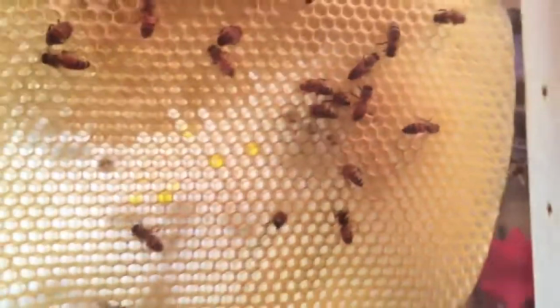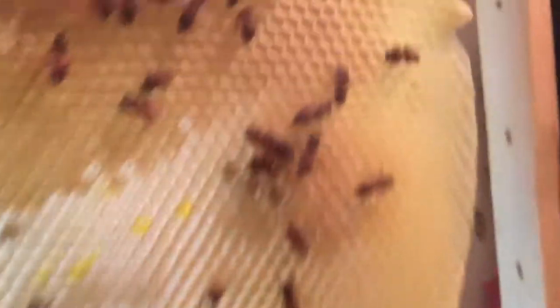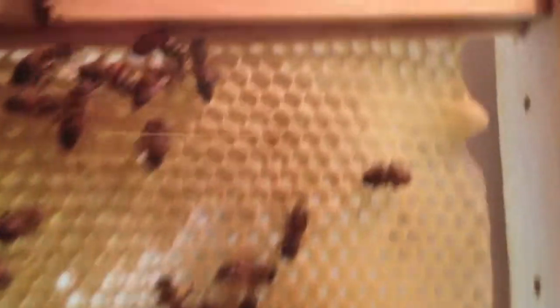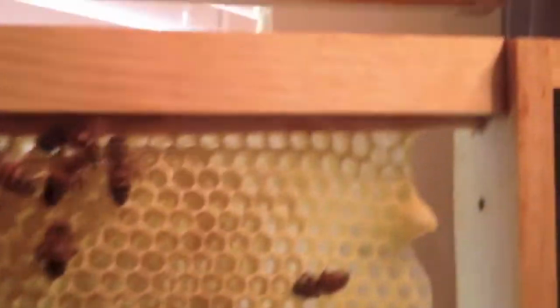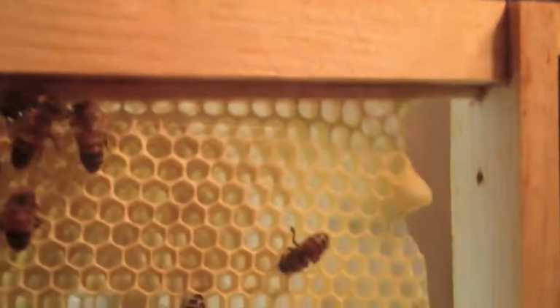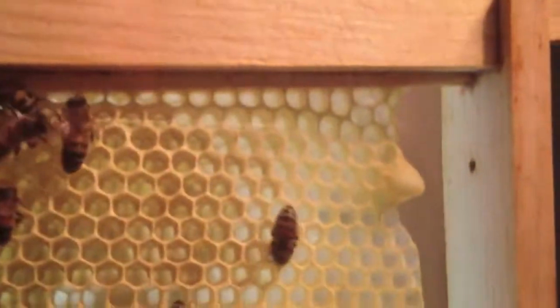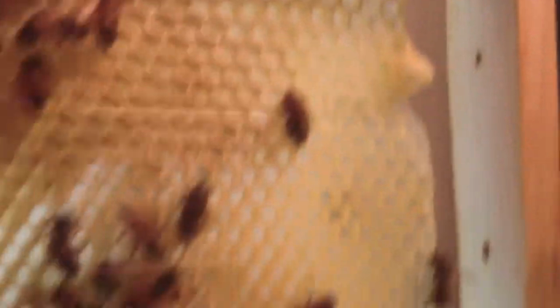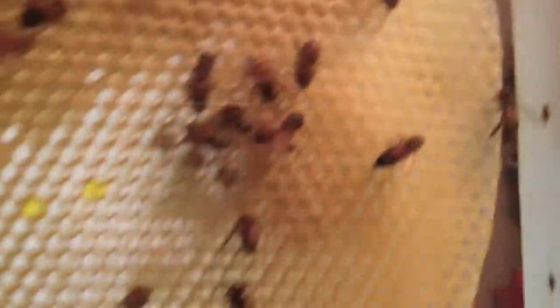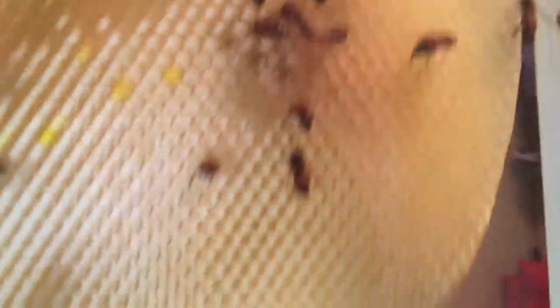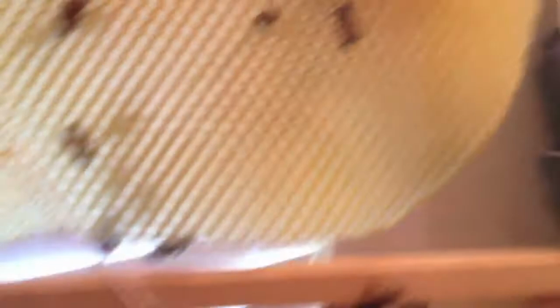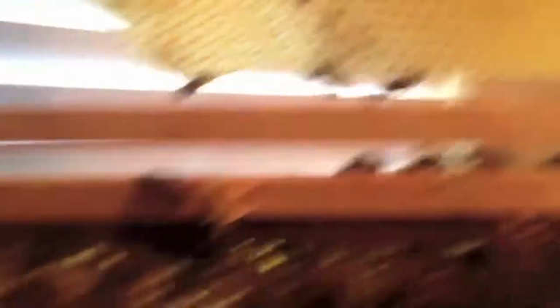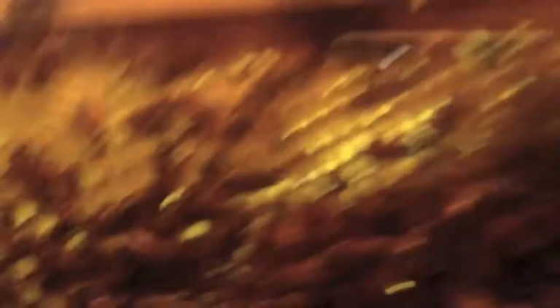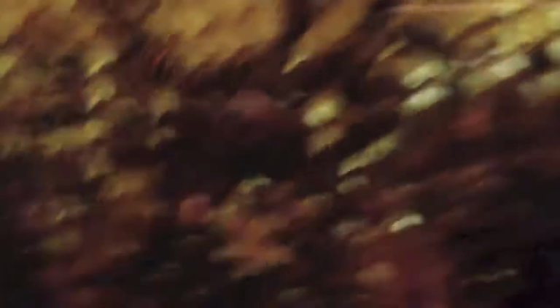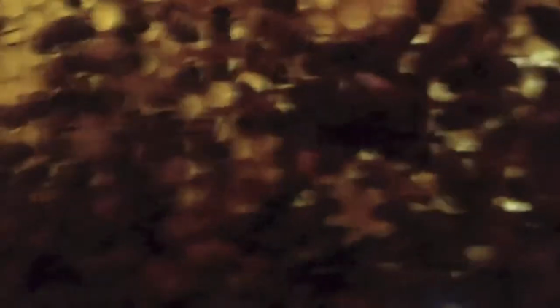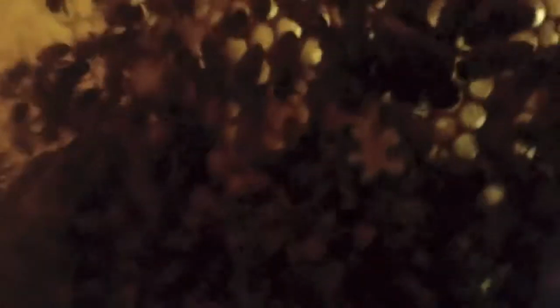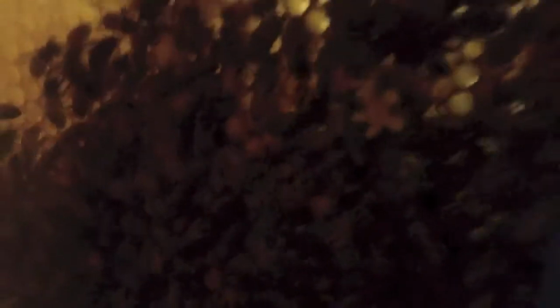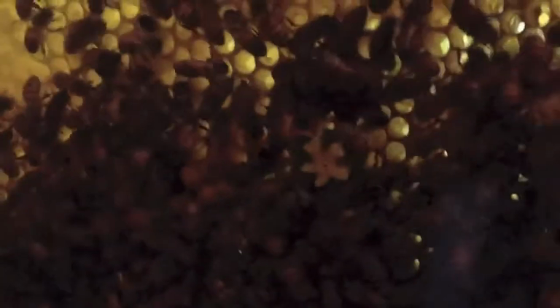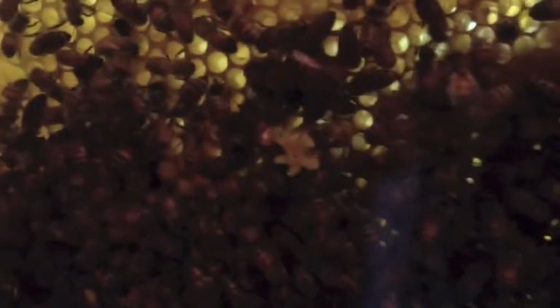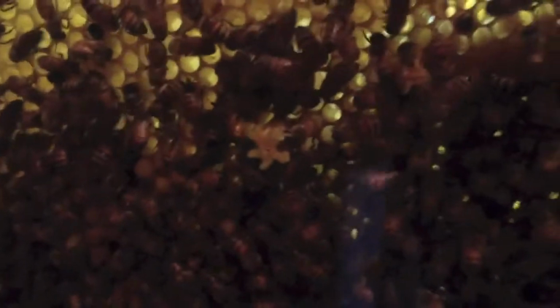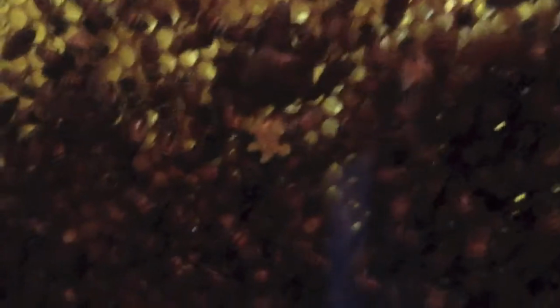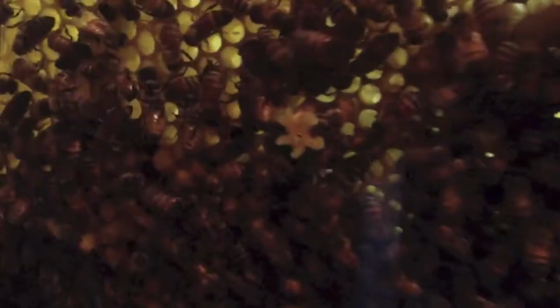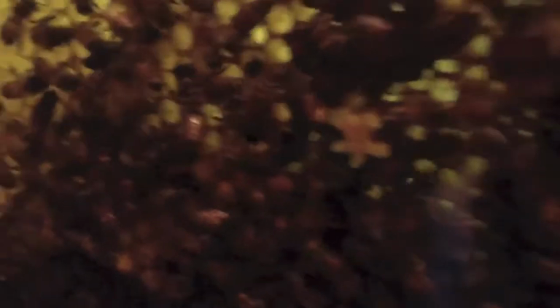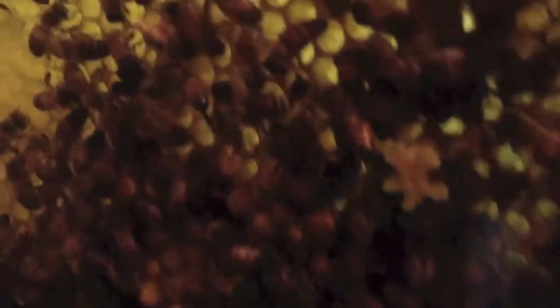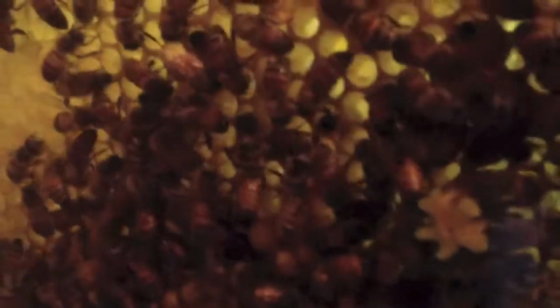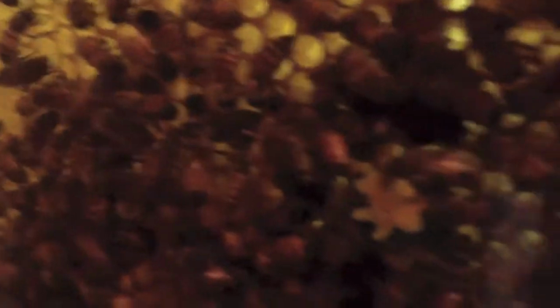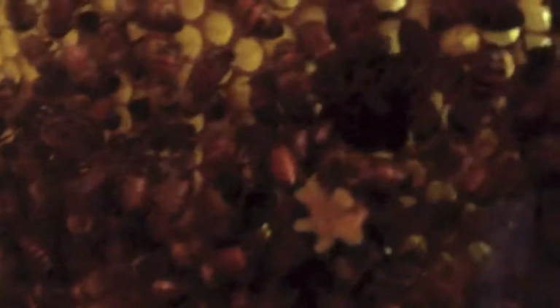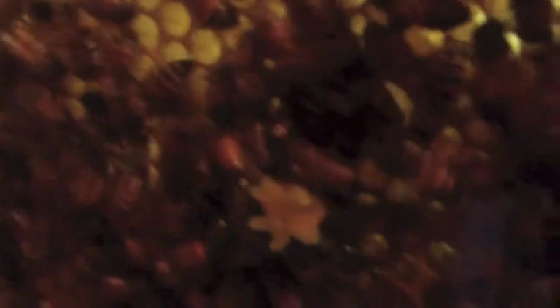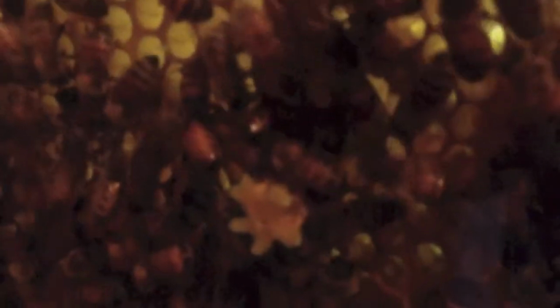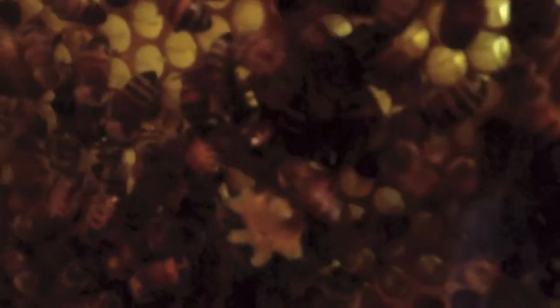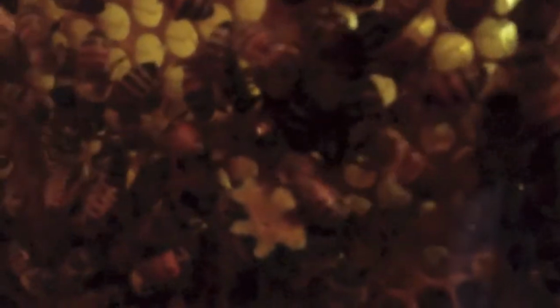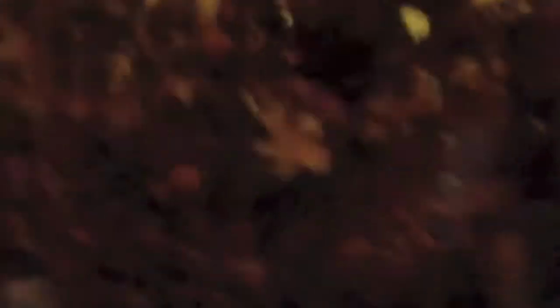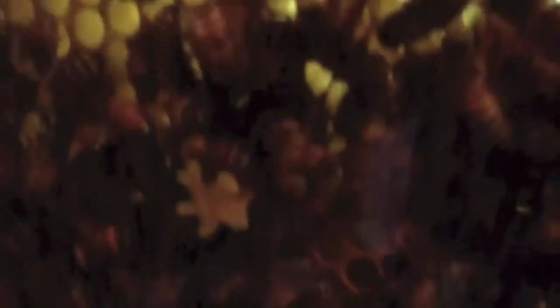On the back side there's another queen cell they've abandoned. And here's a queen cell — that's got that classic peanut texture on the outside of it.